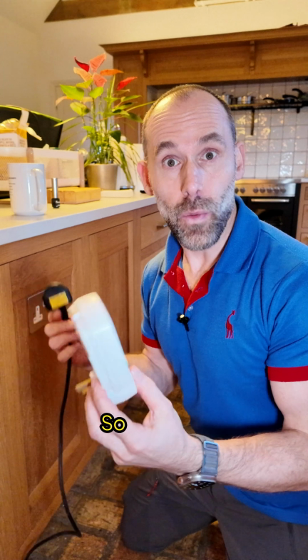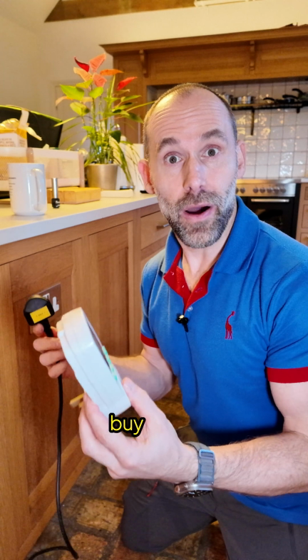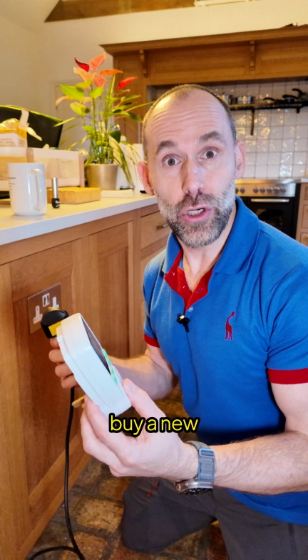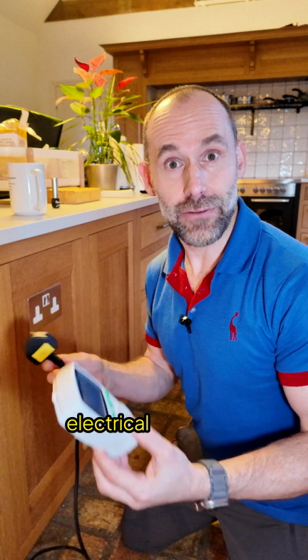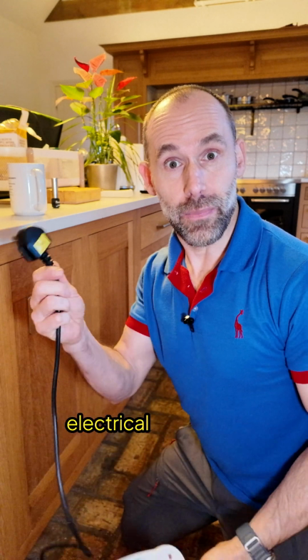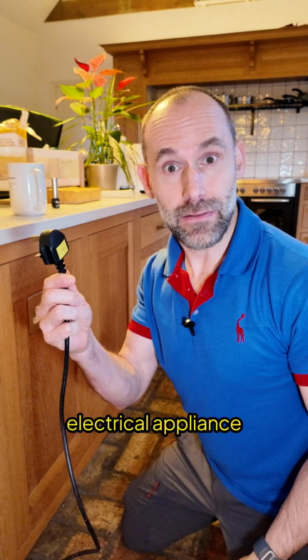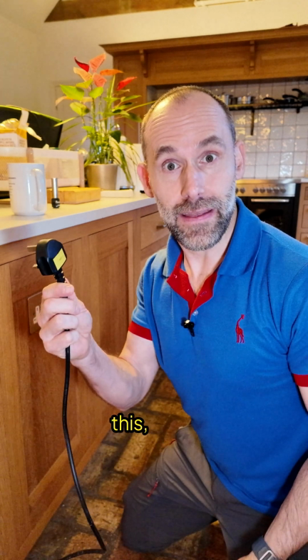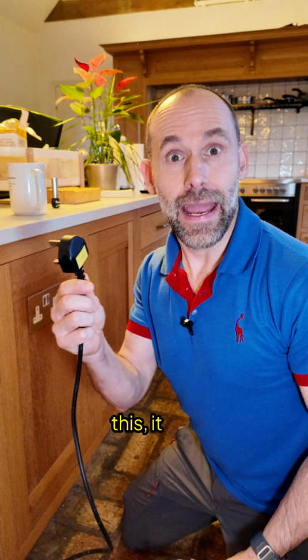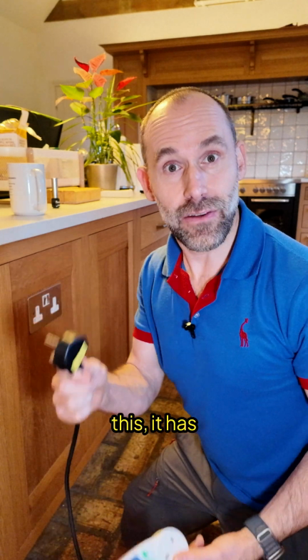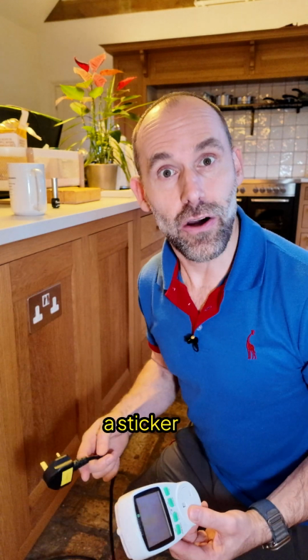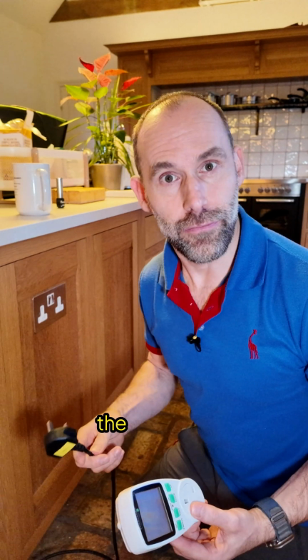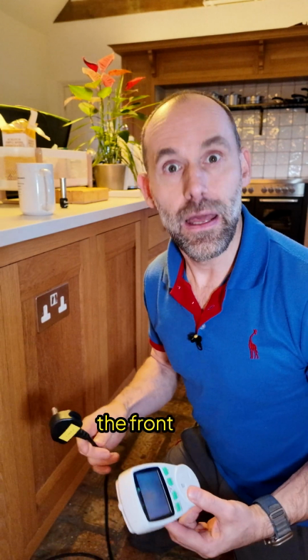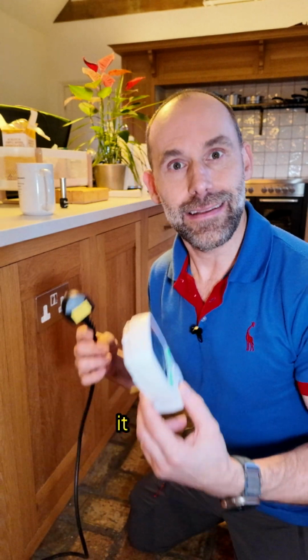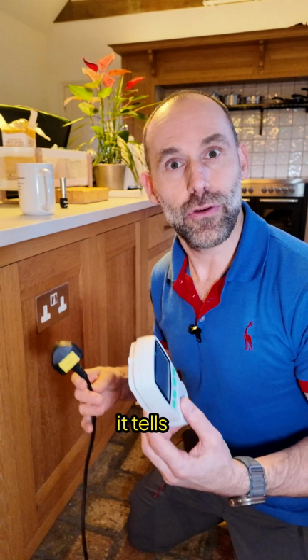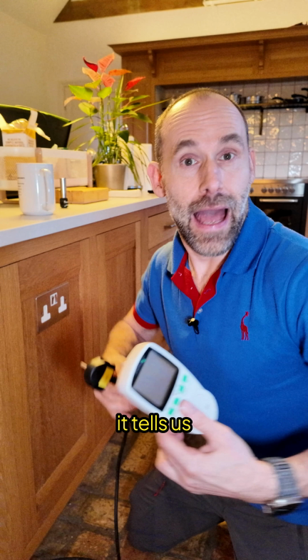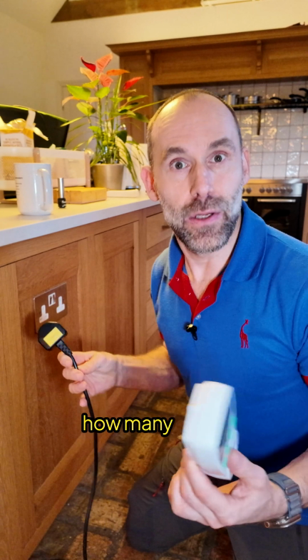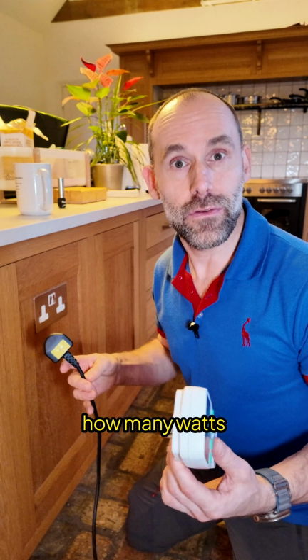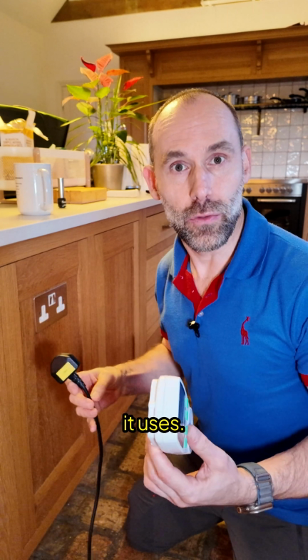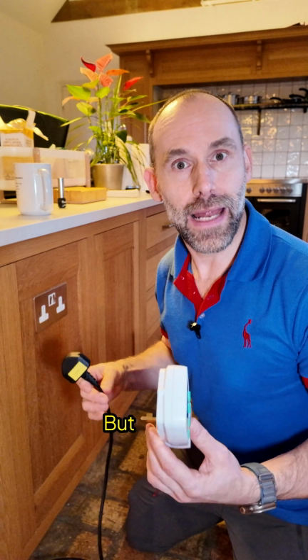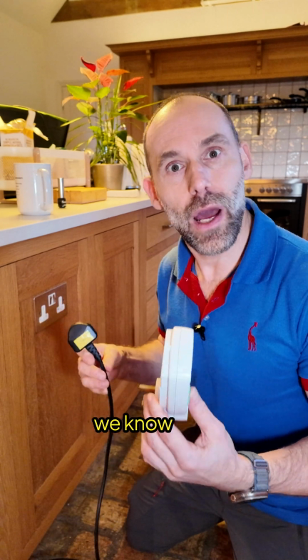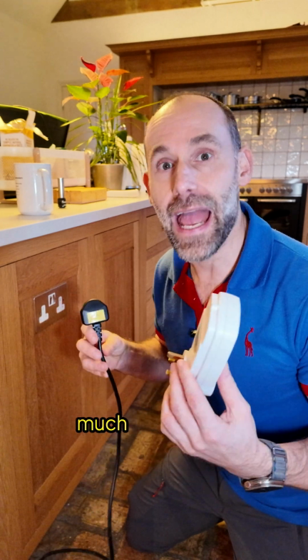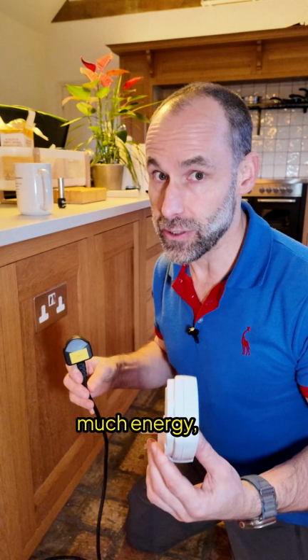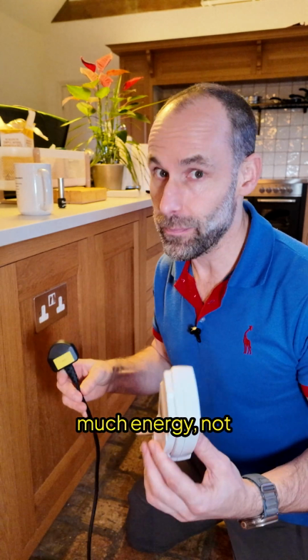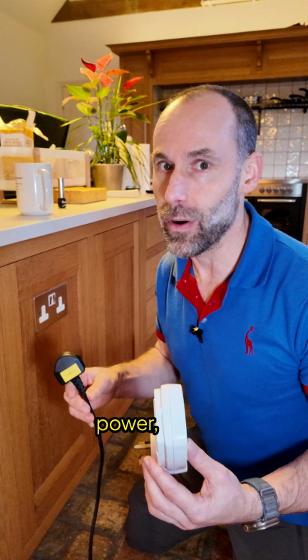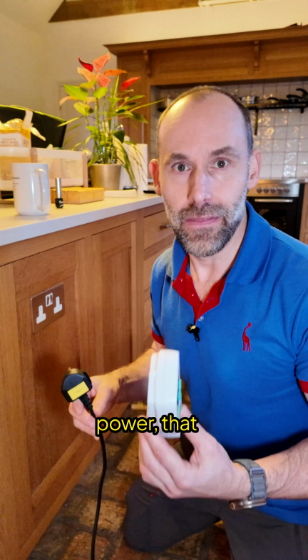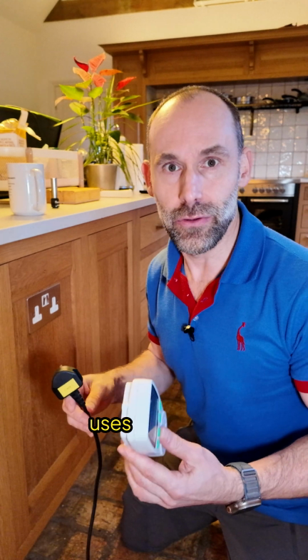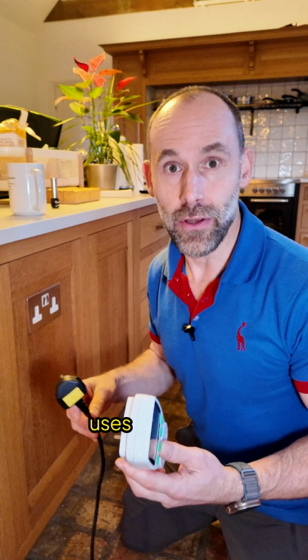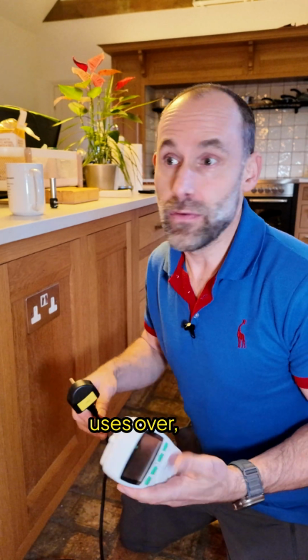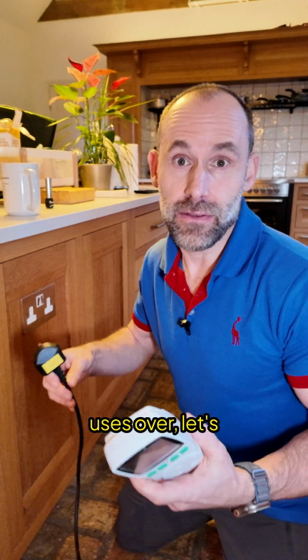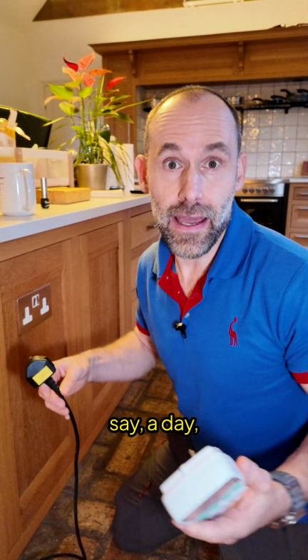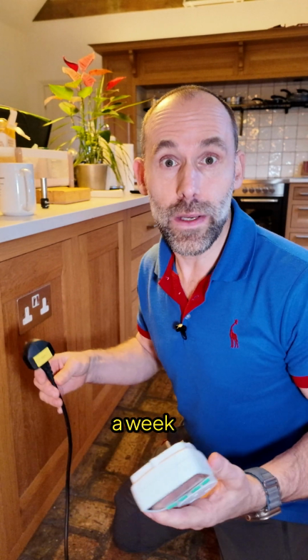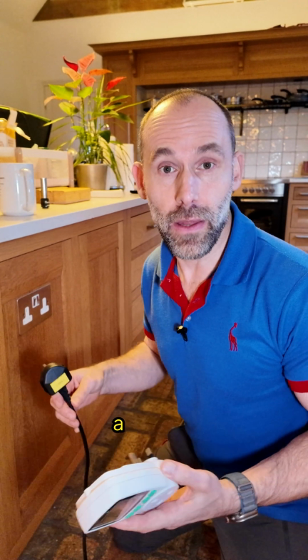When we buy a new electrical appliance like this, it has a sticker on the front that tells us how many watts it uses. But how do we know how much energy — not power — that it uses over, let's say, a day, a week, or a month?